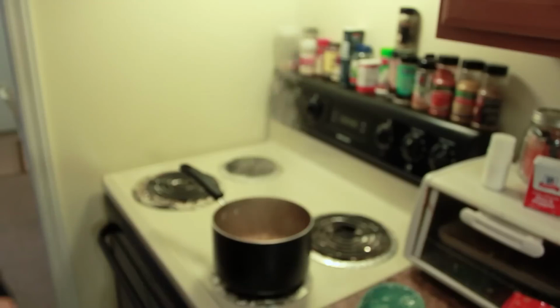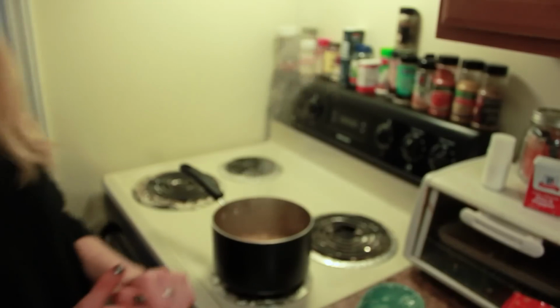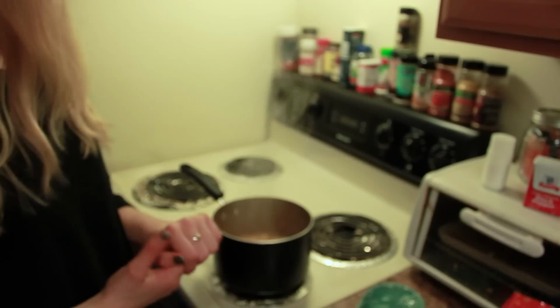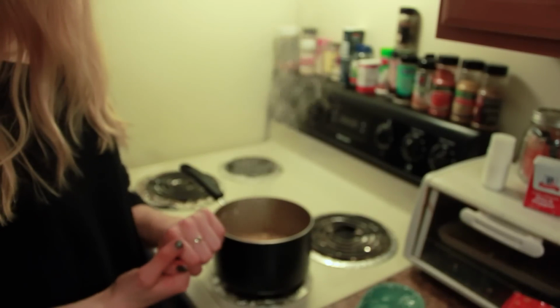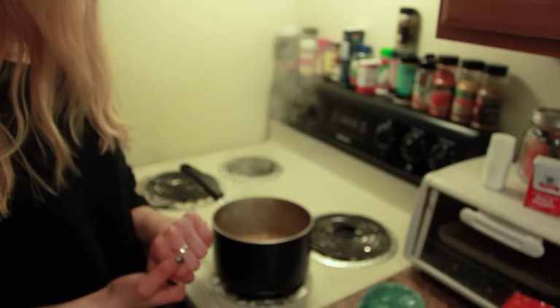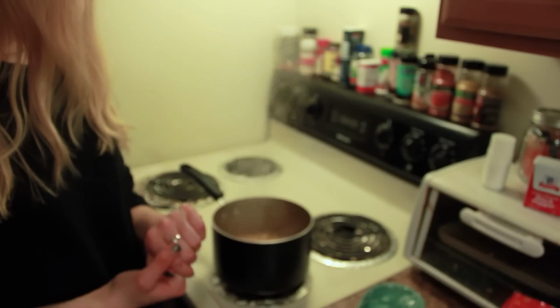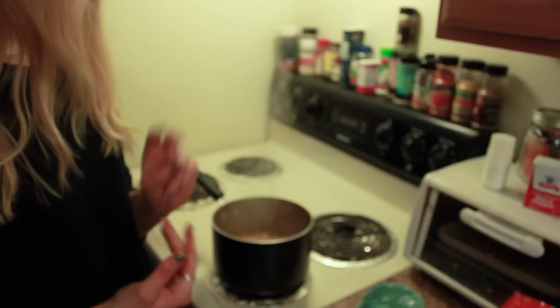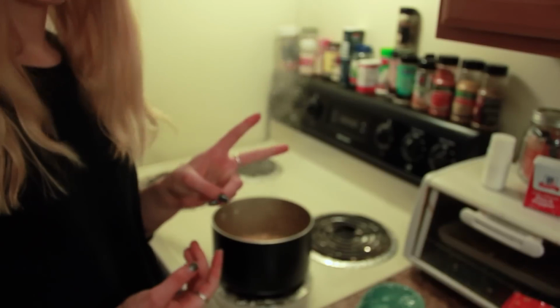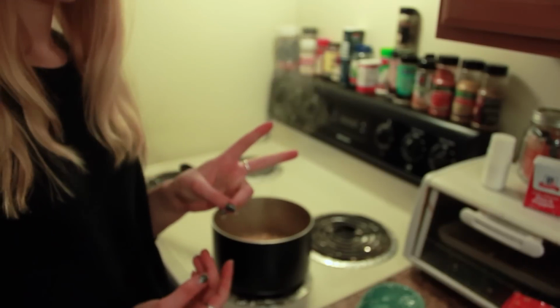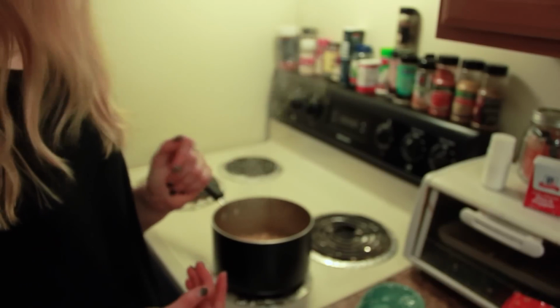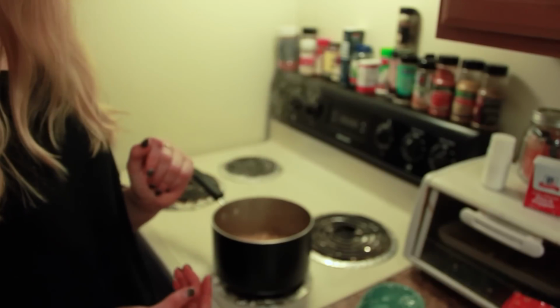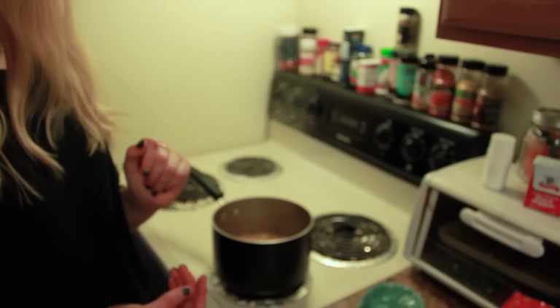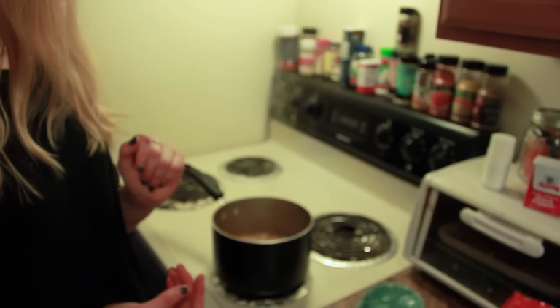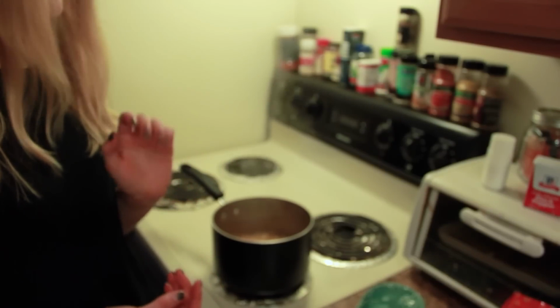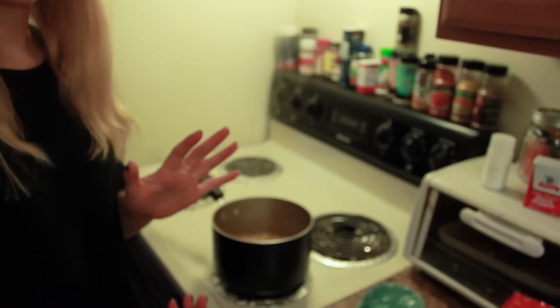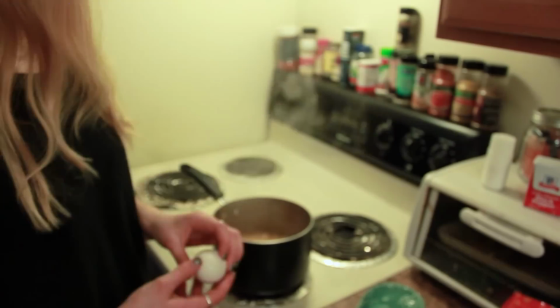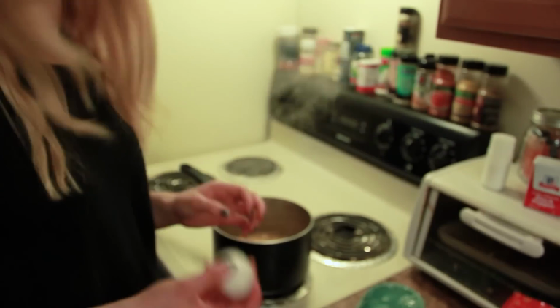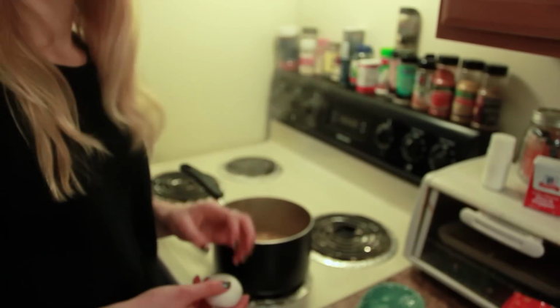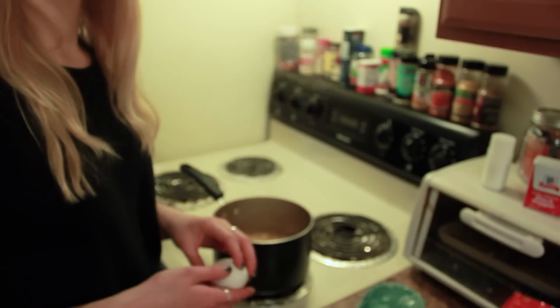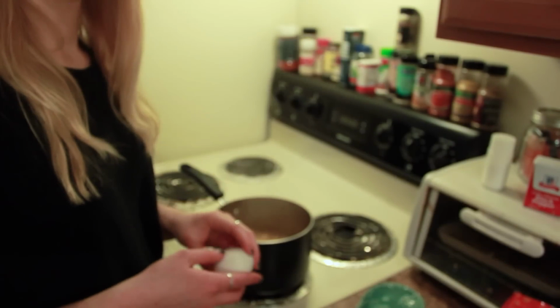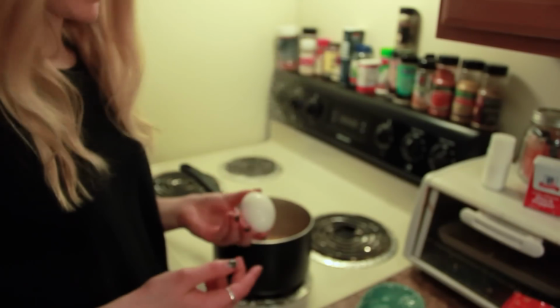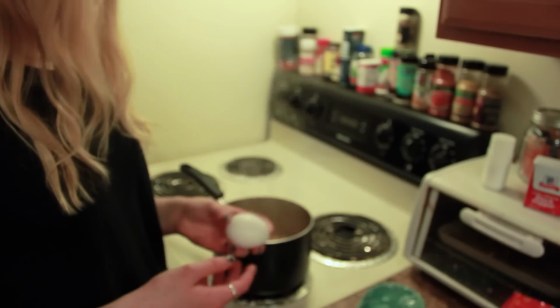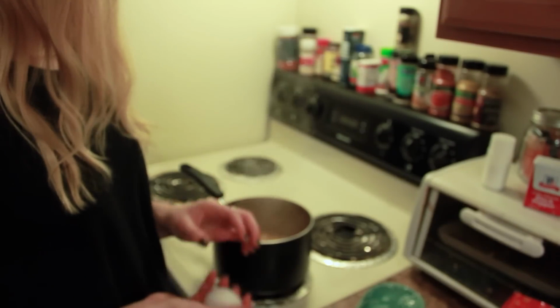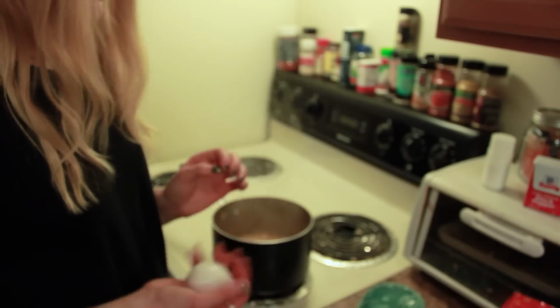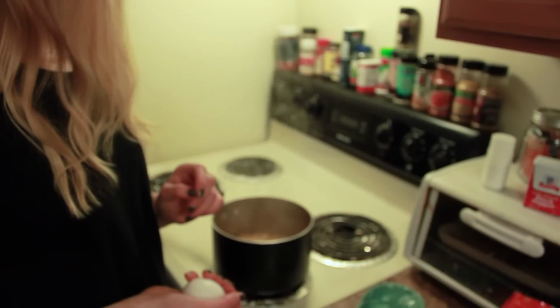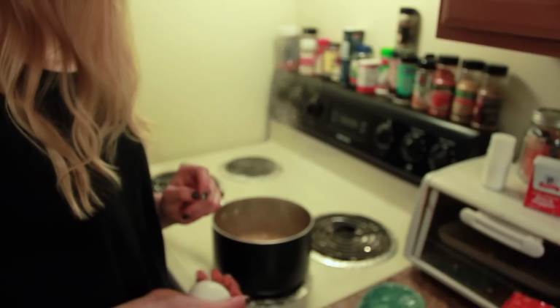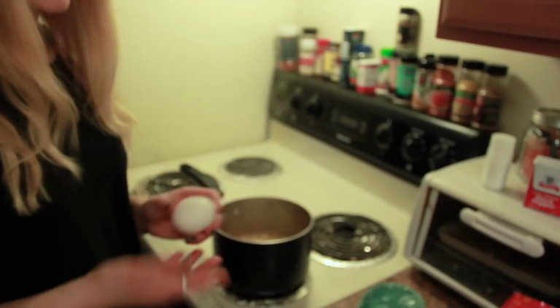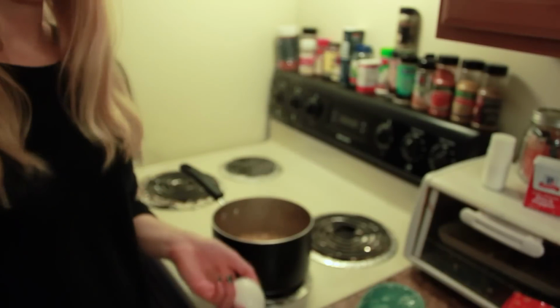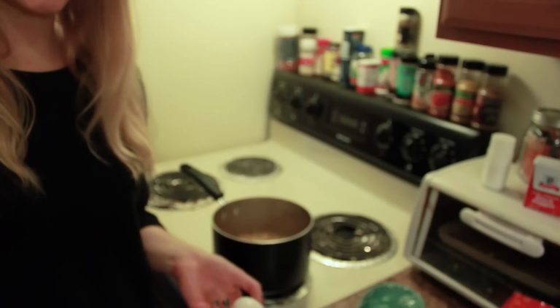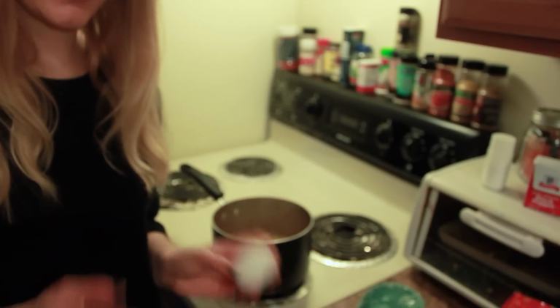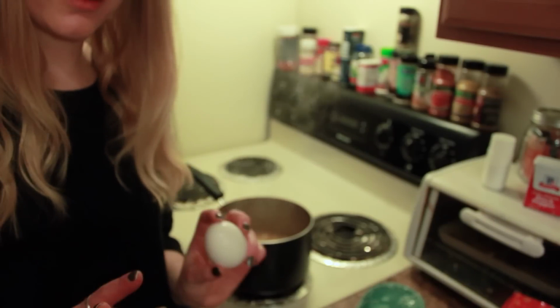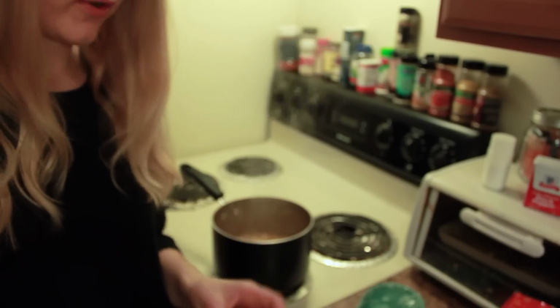This is going to boil for about two minutes and then we'll add the egg. If you add the egg too soon, it's going to overcook and your egg is going to be kind of gross — unless you like overcooked egg, then go for it.